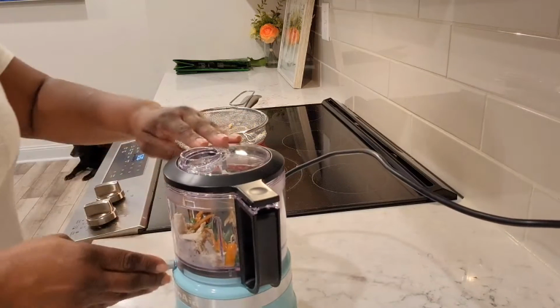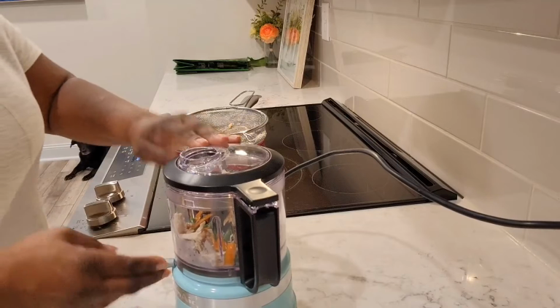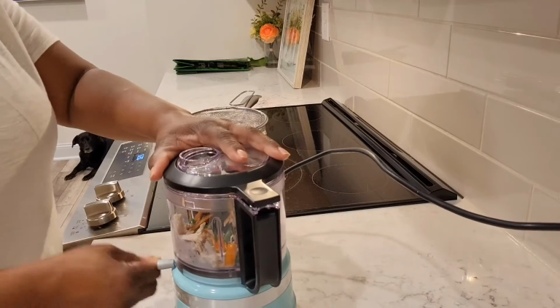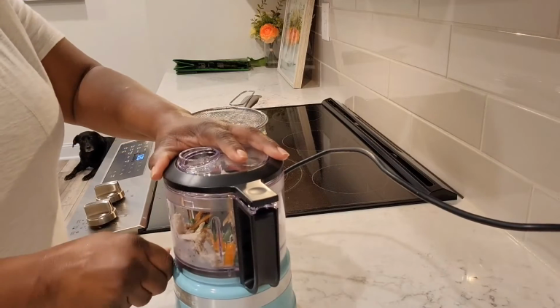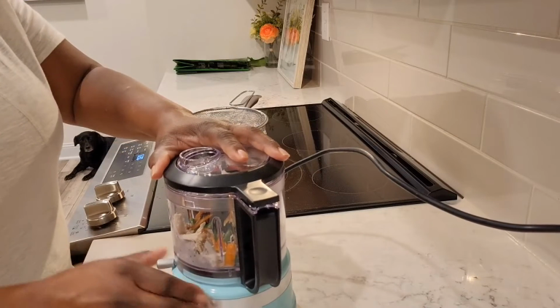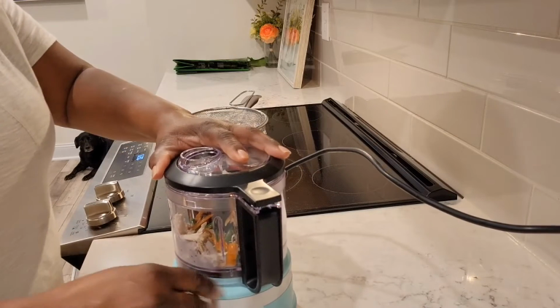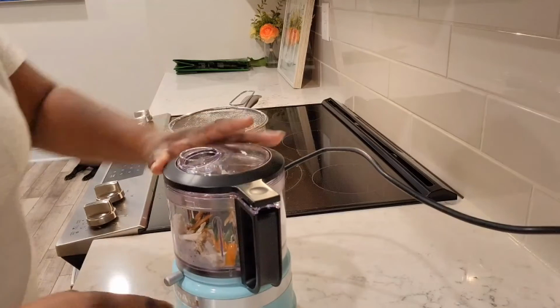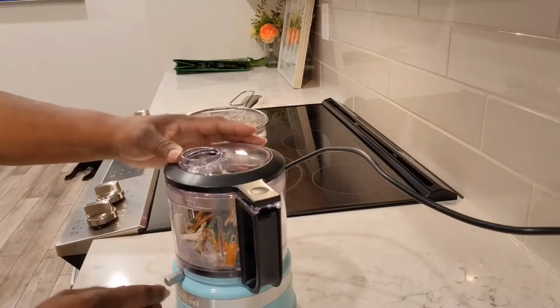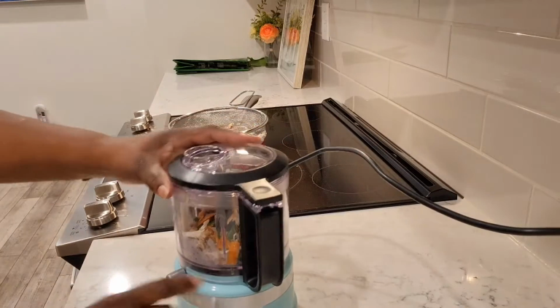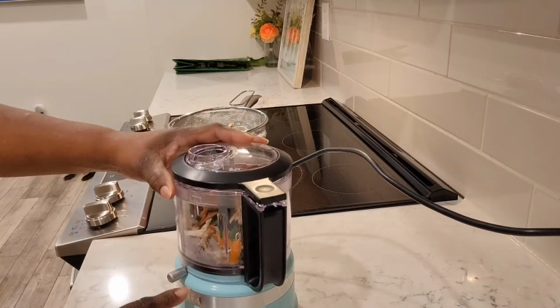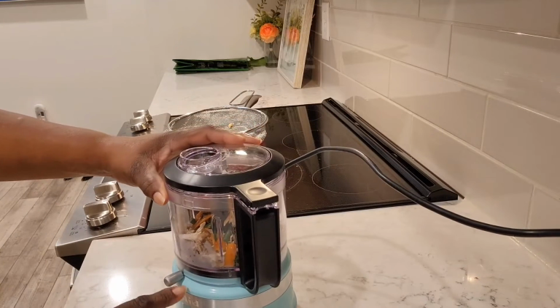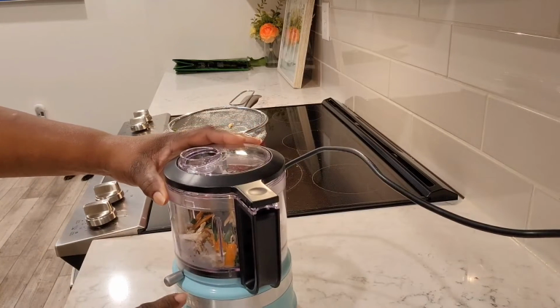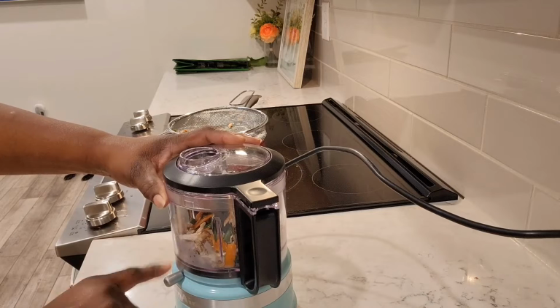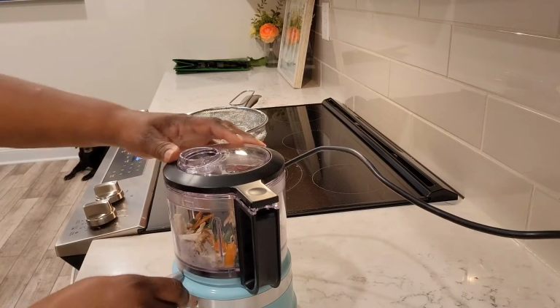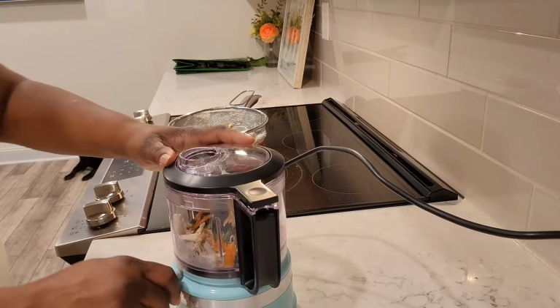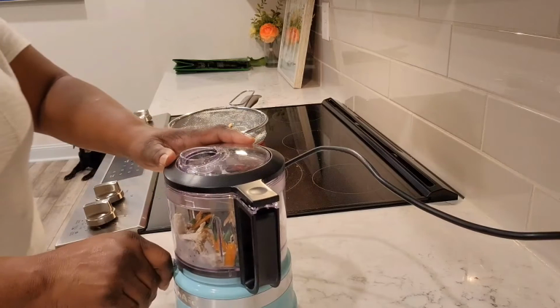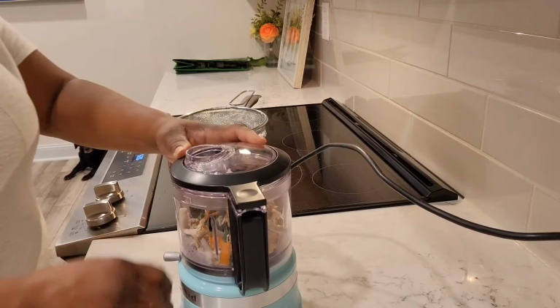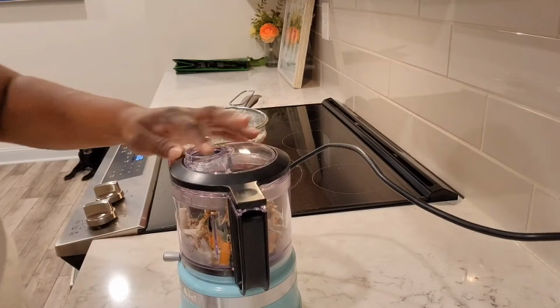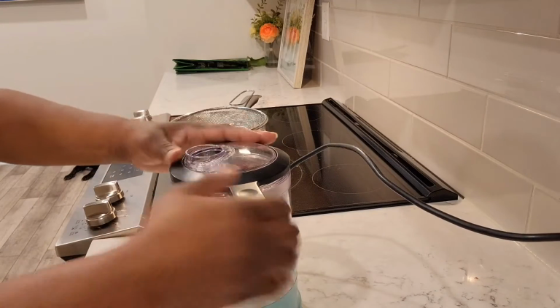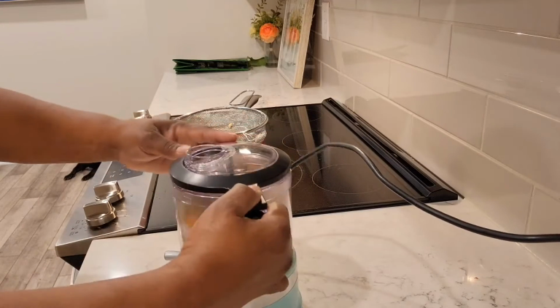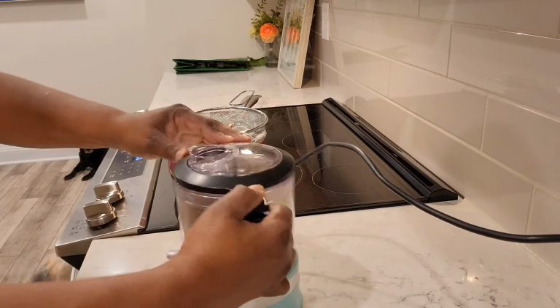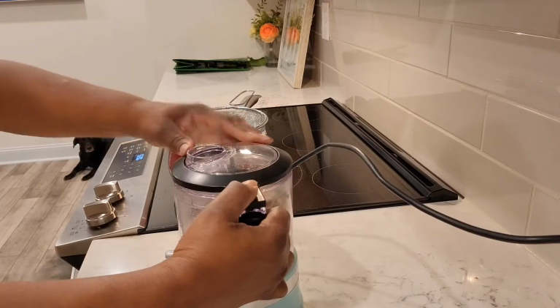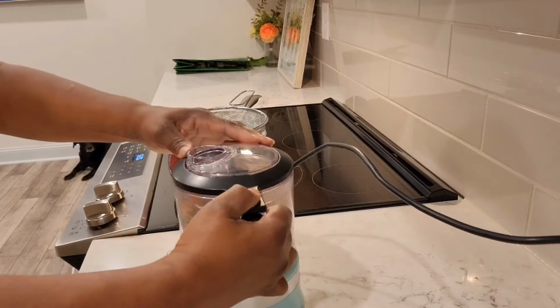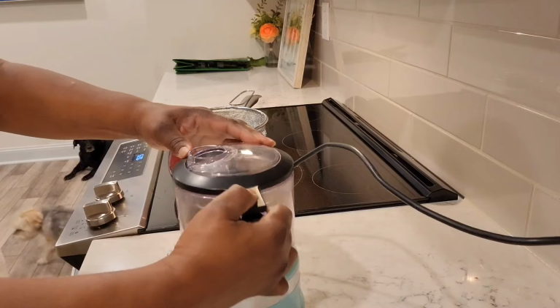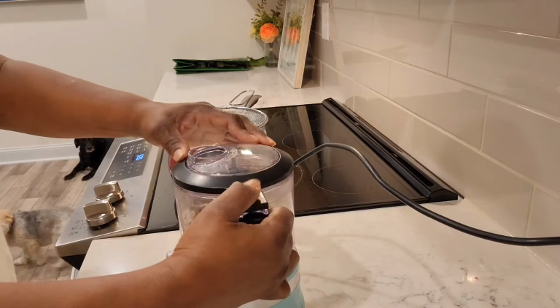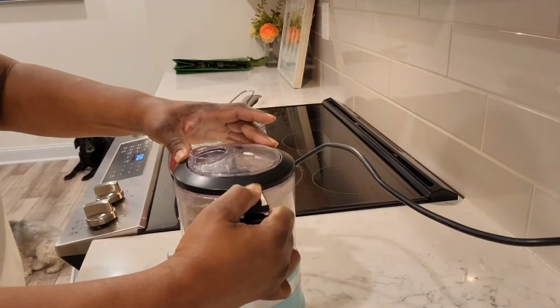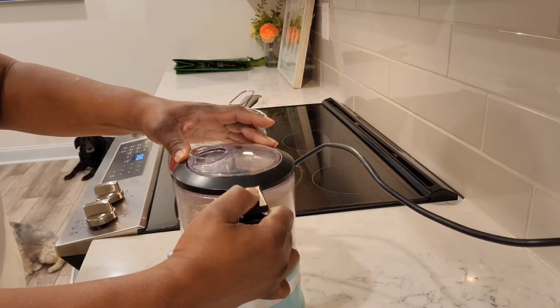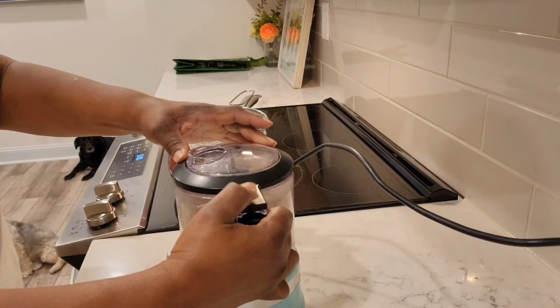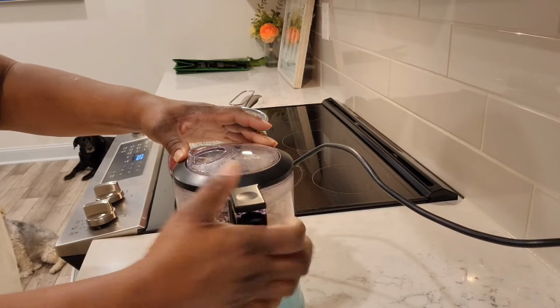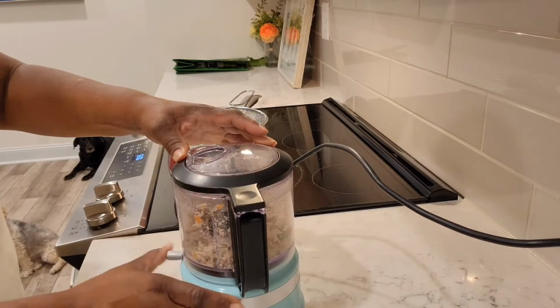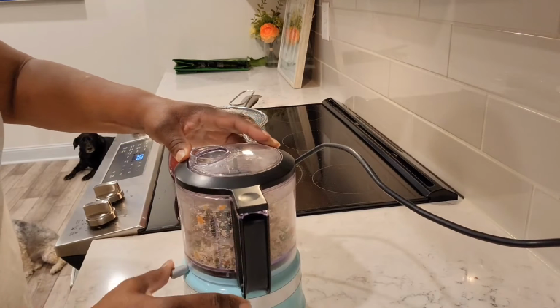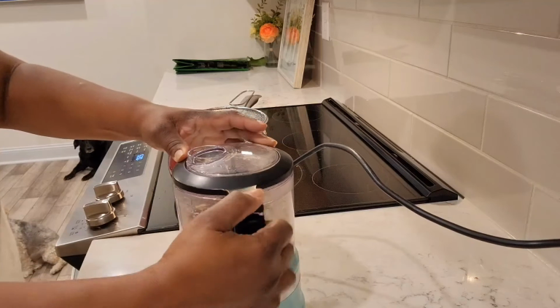So I have it on top. There's pulse and chop. I'm going to put it on chop first. Now pulse.